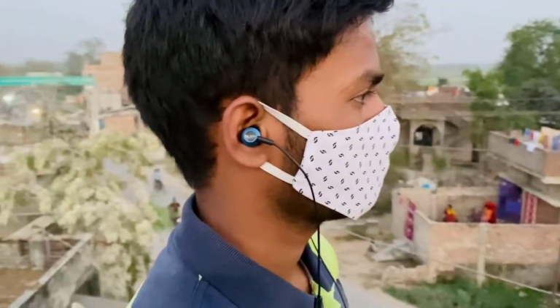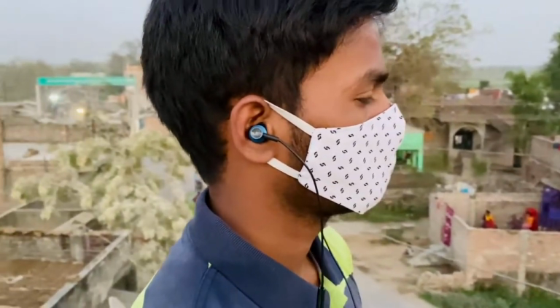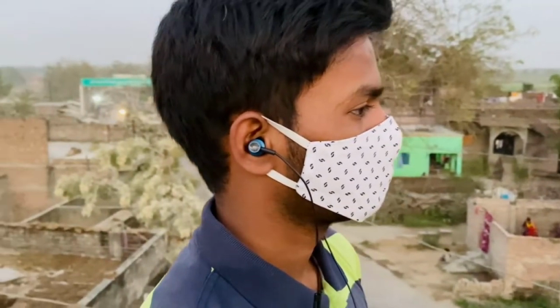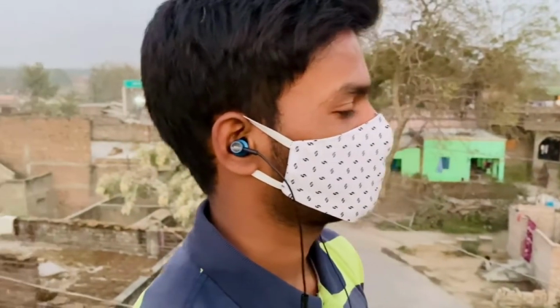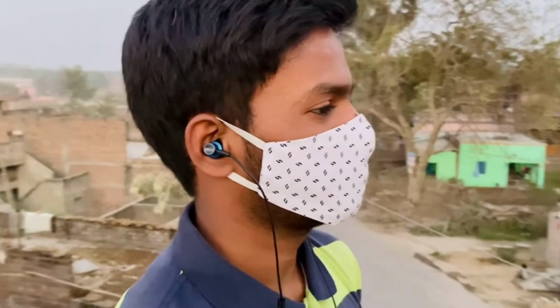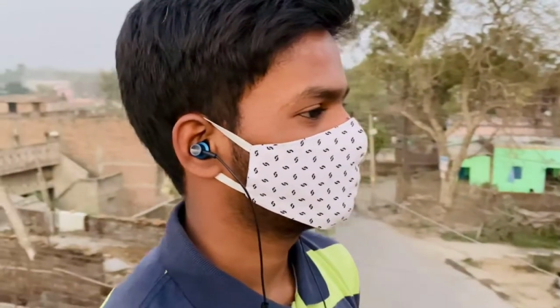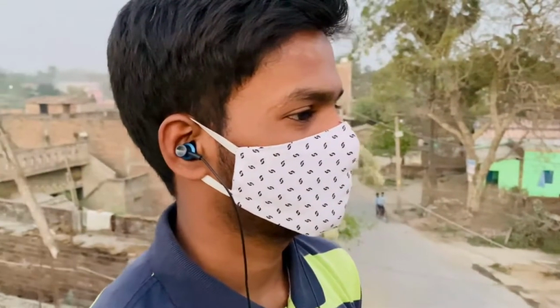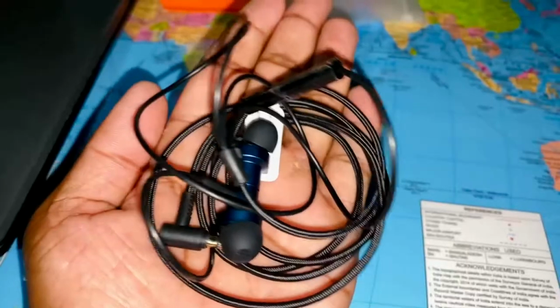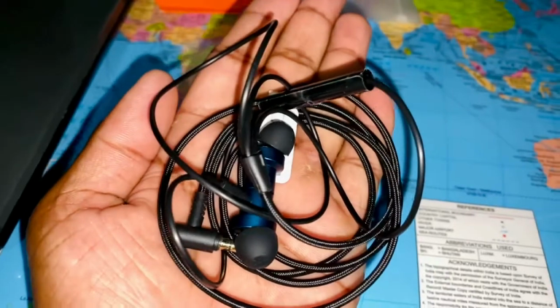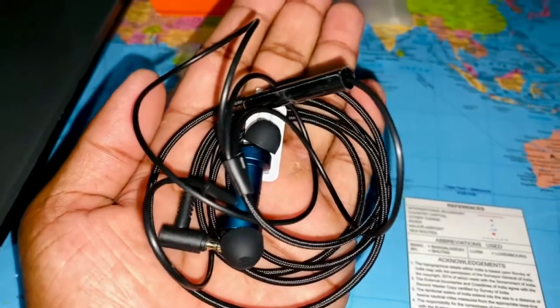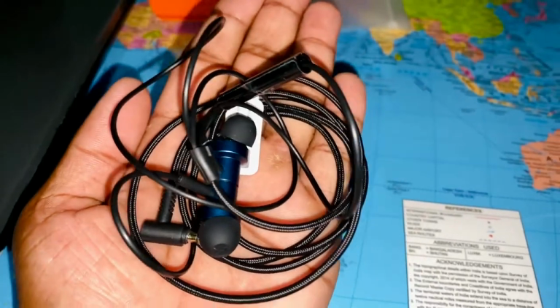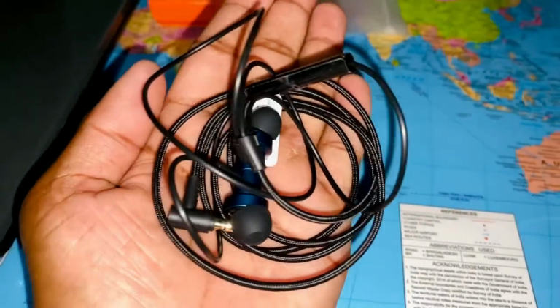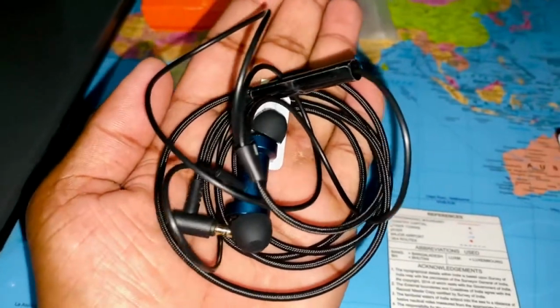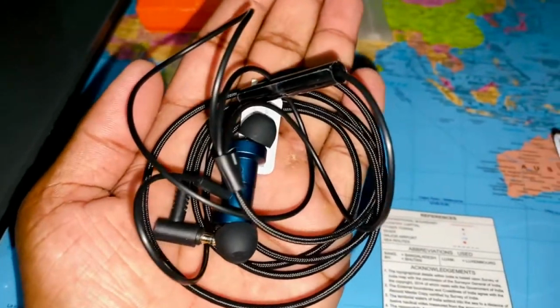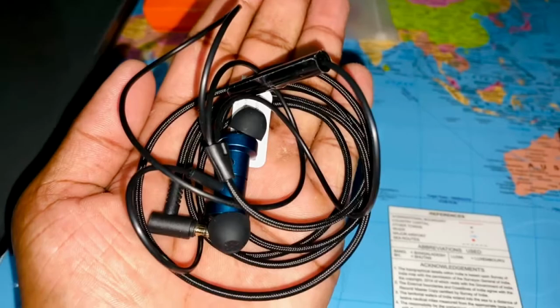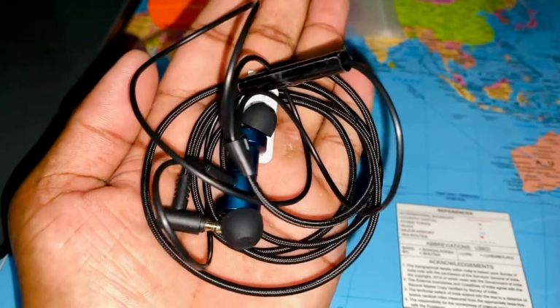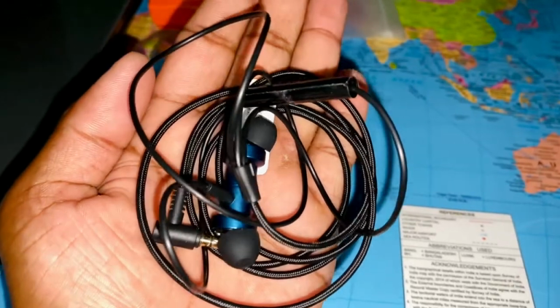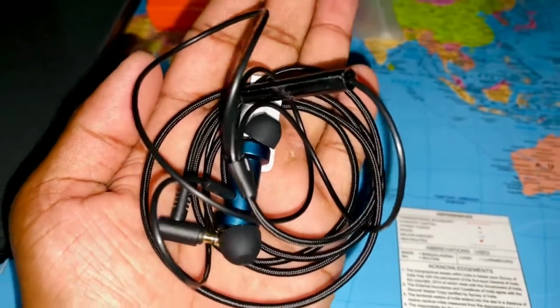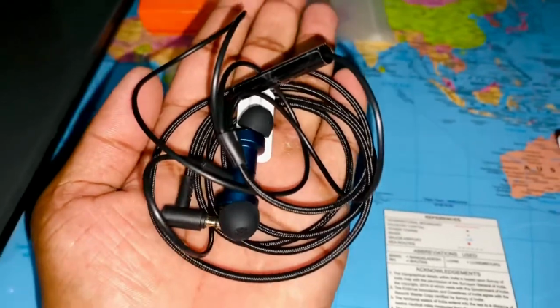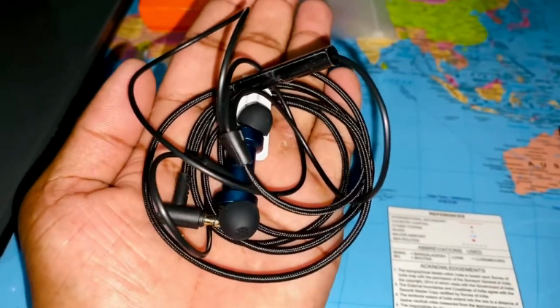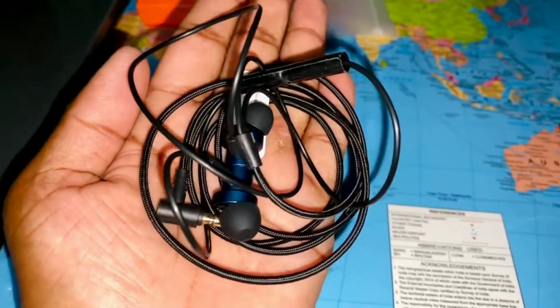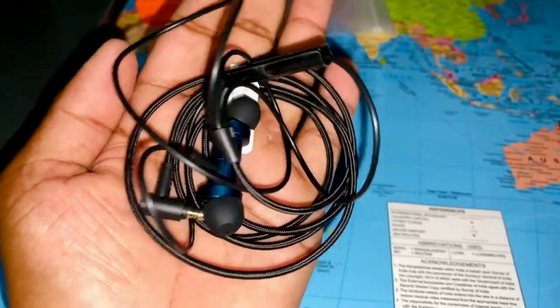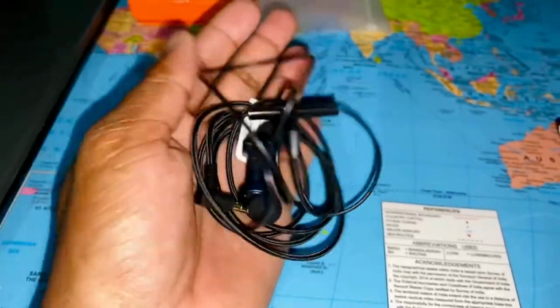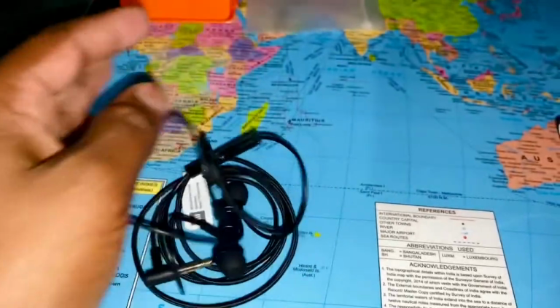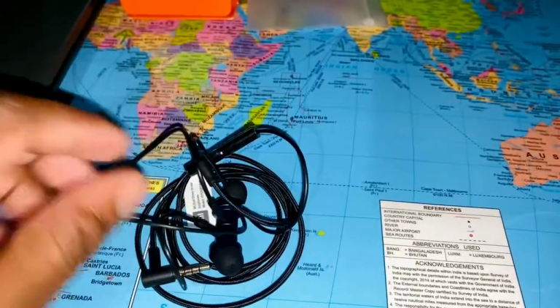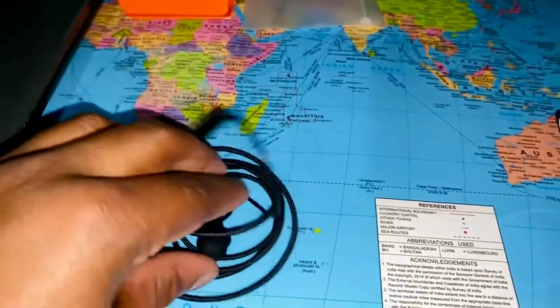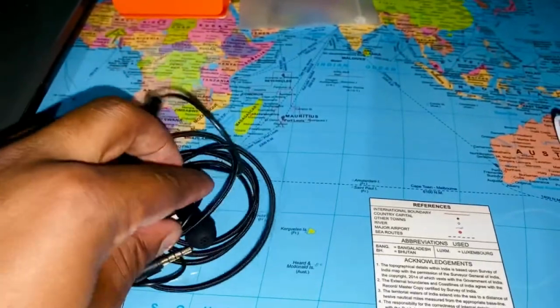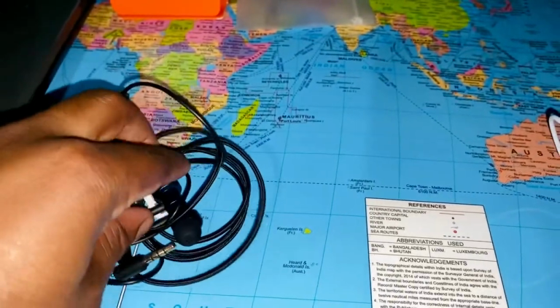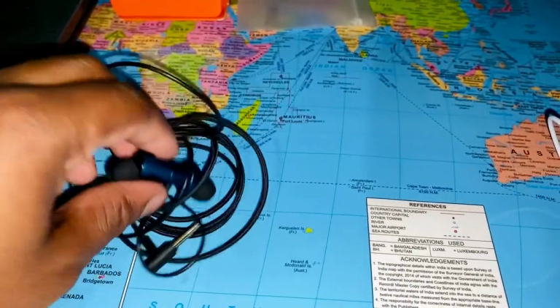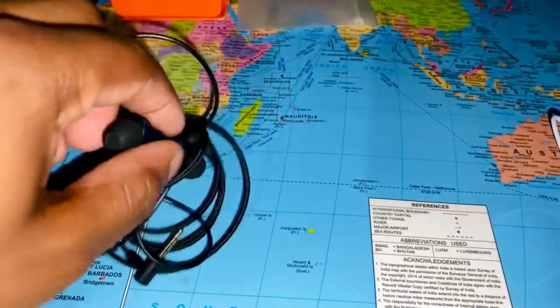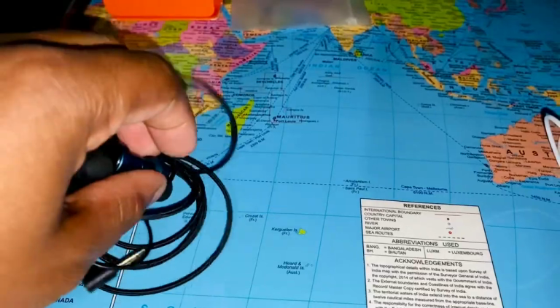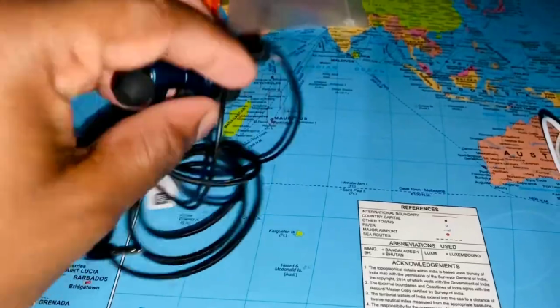That wraps up the in-depth review of the Mi Dual Drivers in-ear earphones. I hope you liked this video. If you watched till the end, please do subscribe. Thank you for watching.